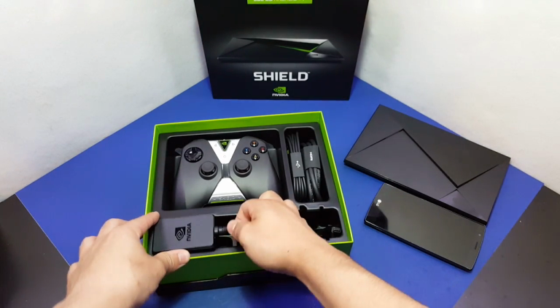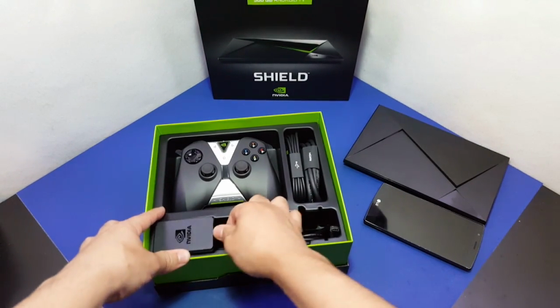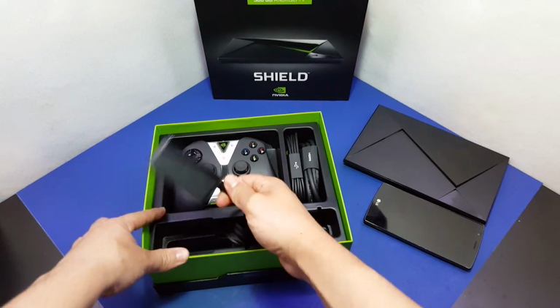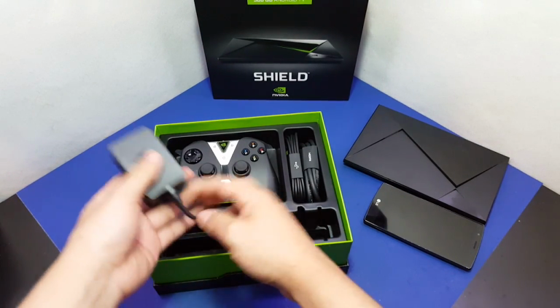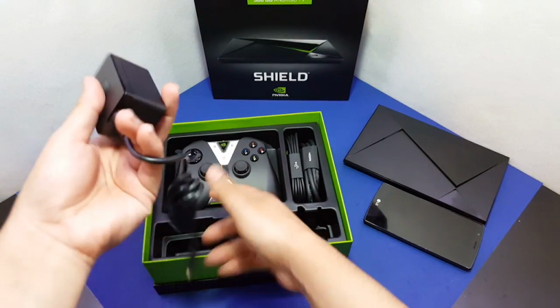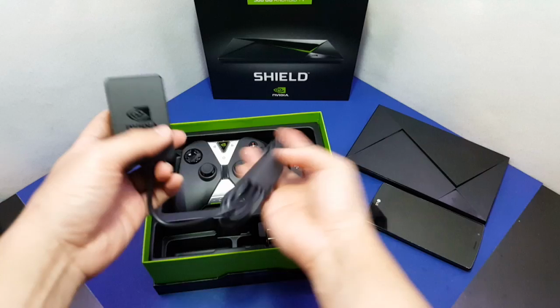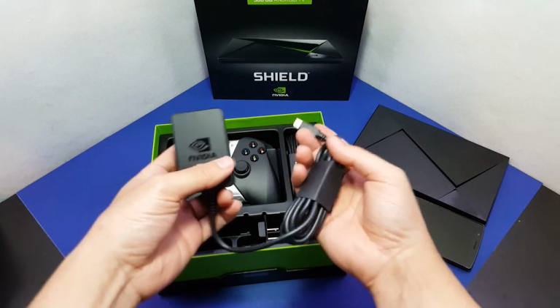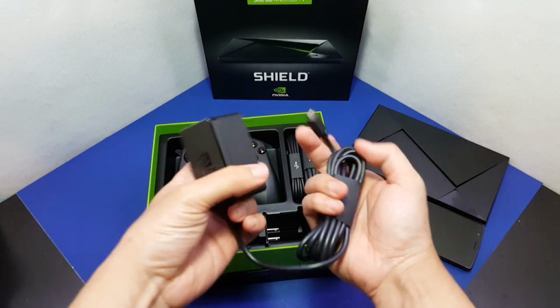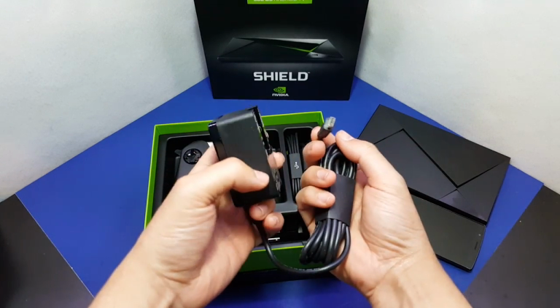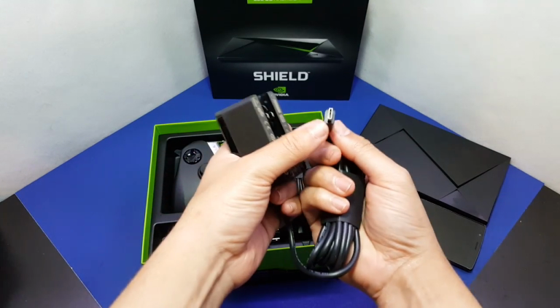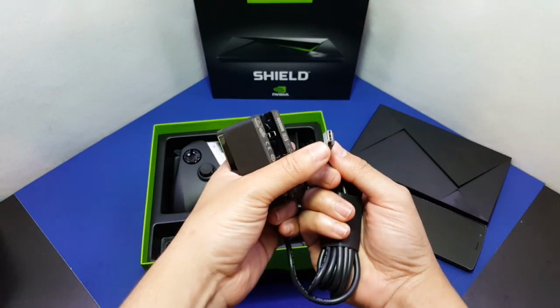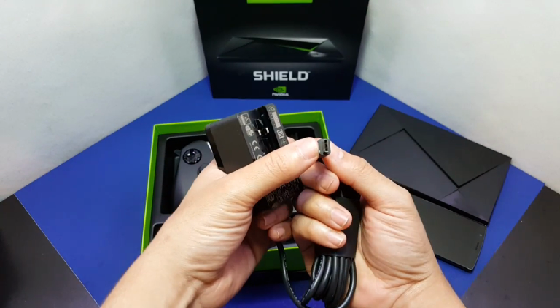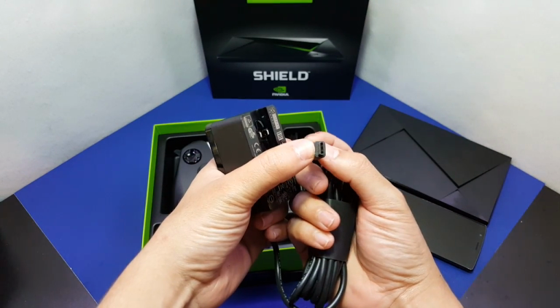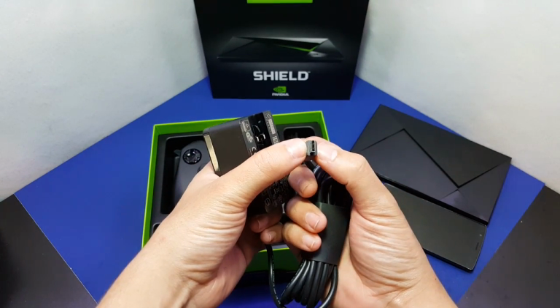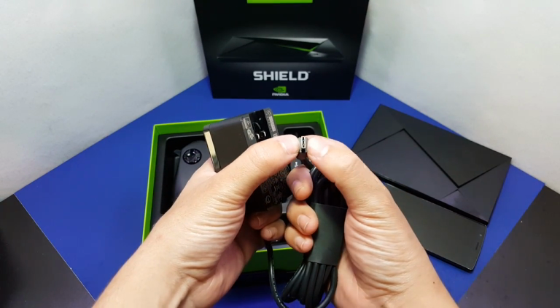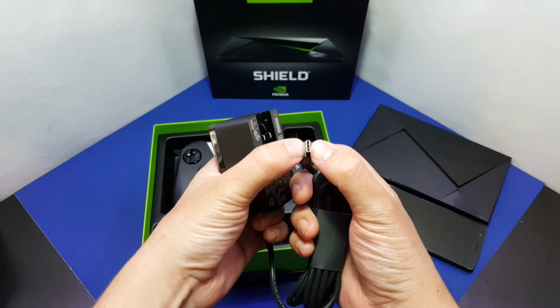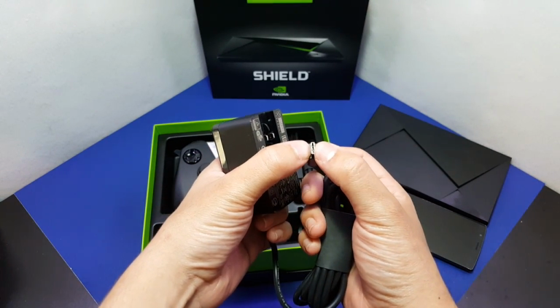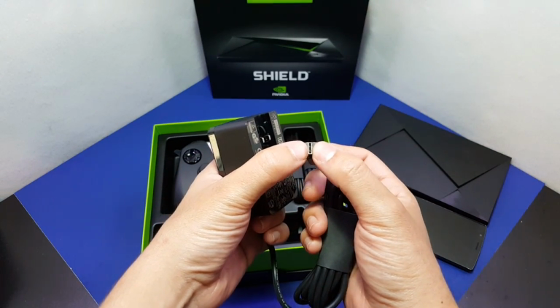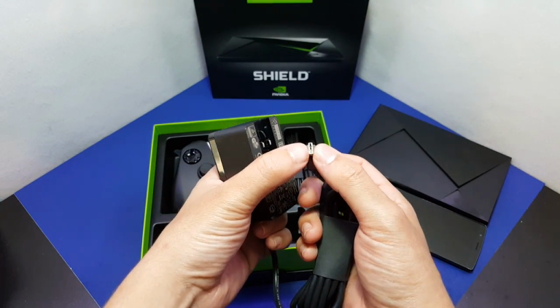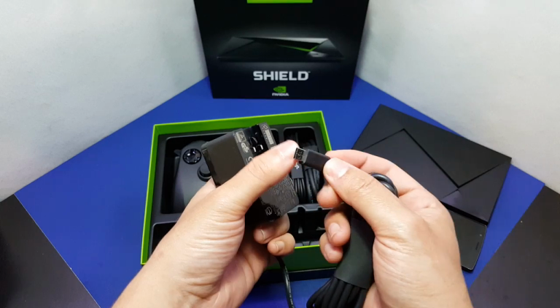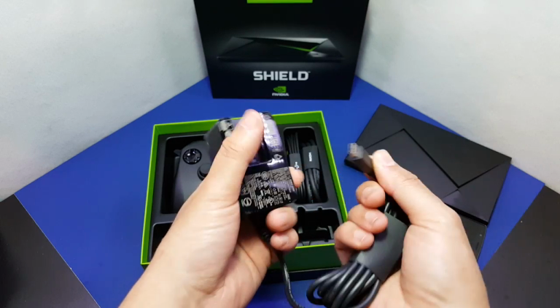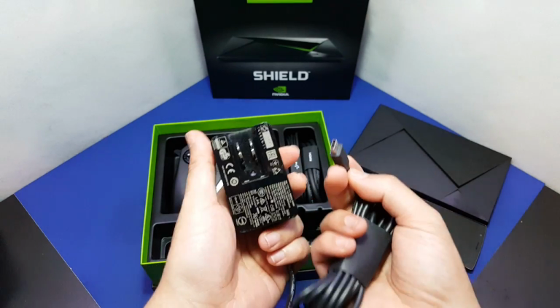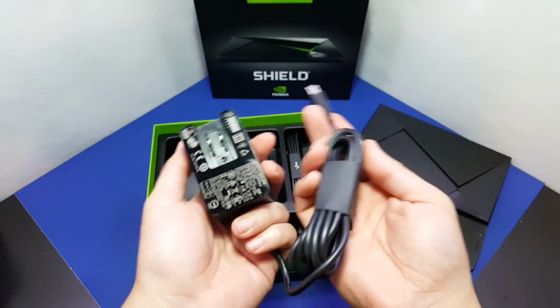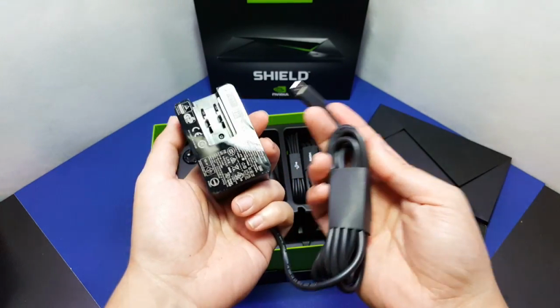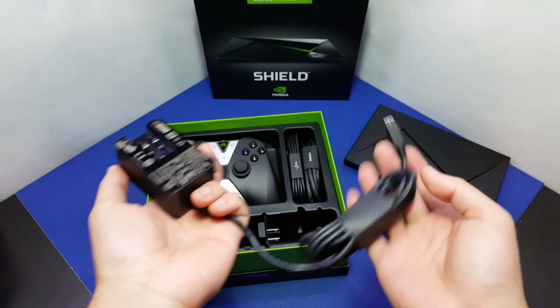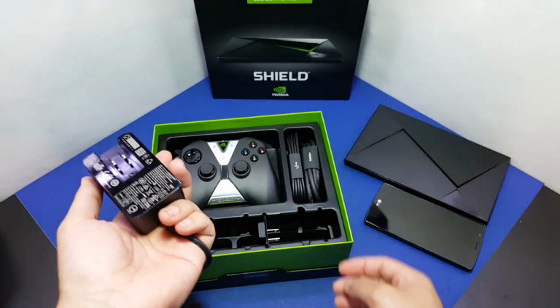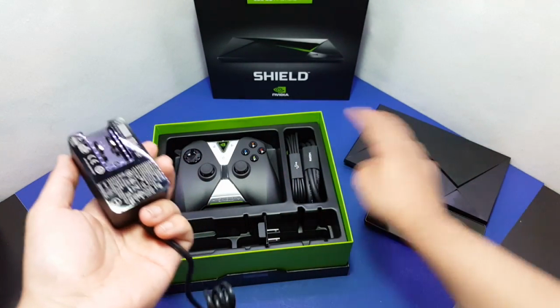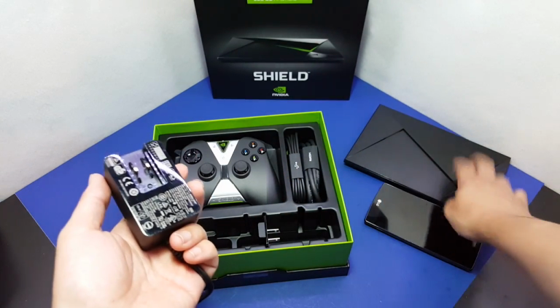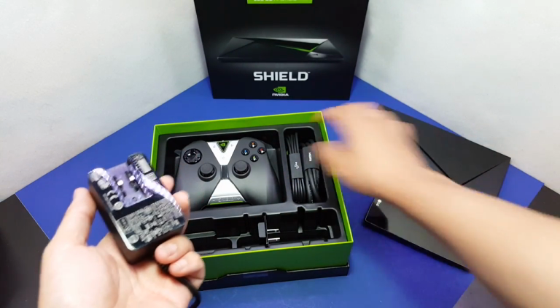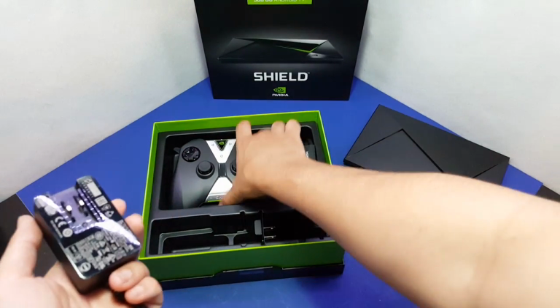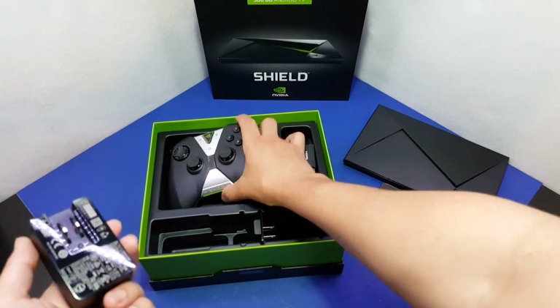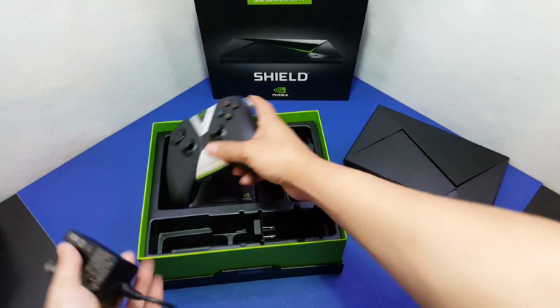In the box there's also a power cable — it's not micro USB or mini USB, it's actually a different connector with a different voltage for powering this thing.